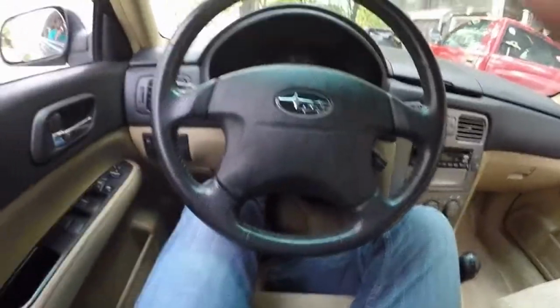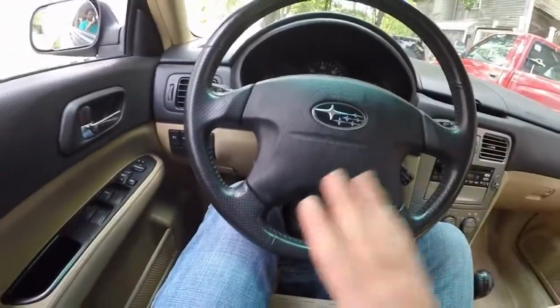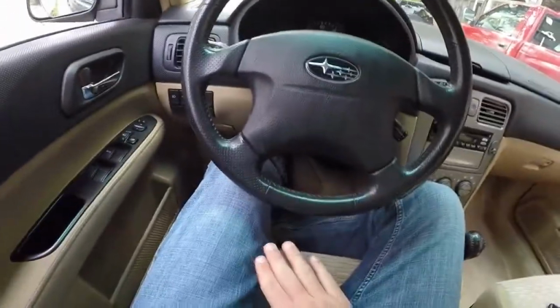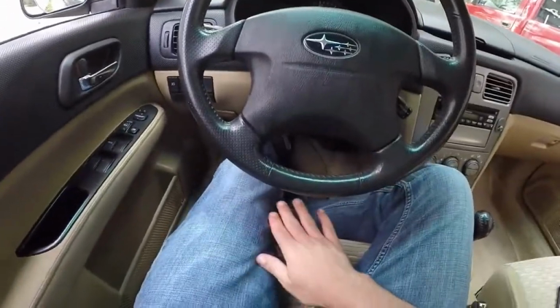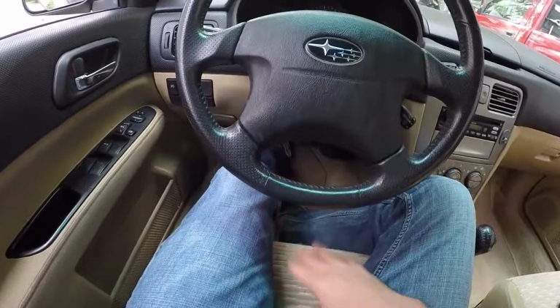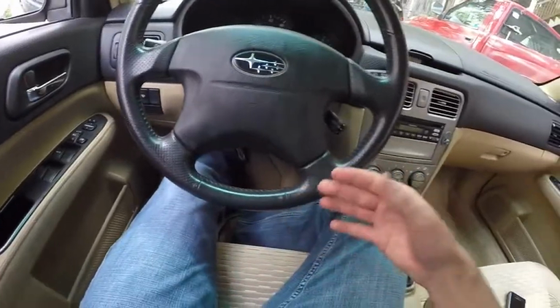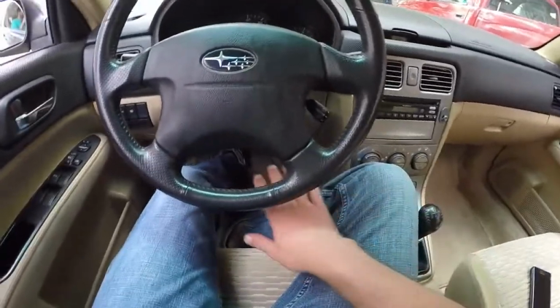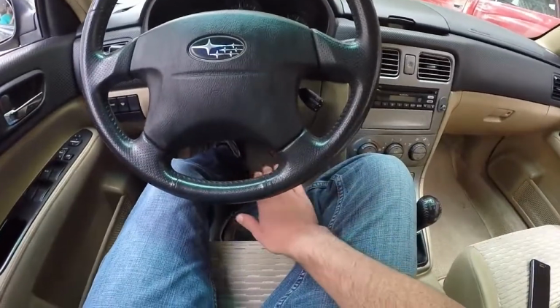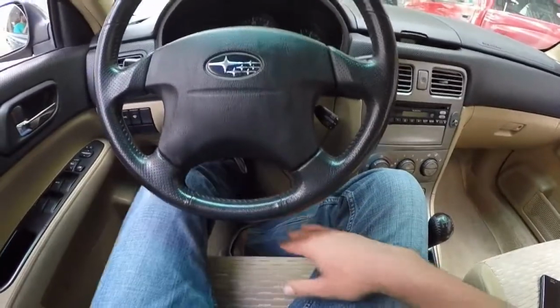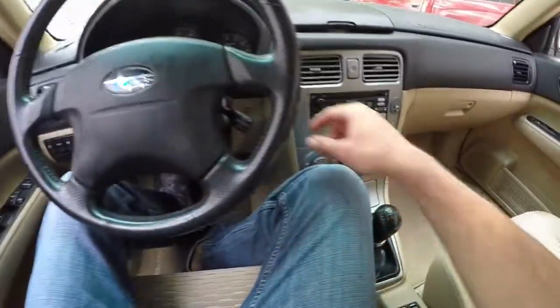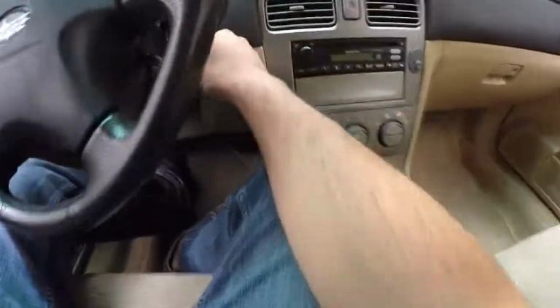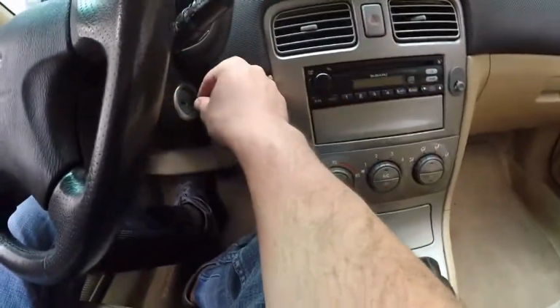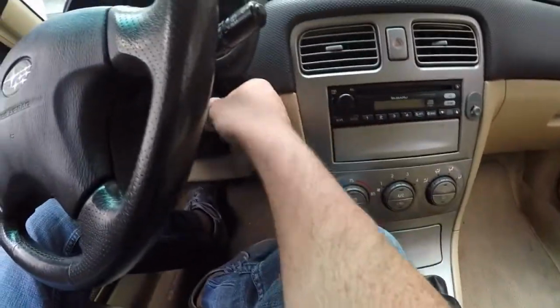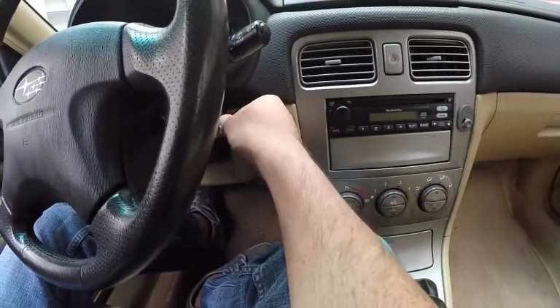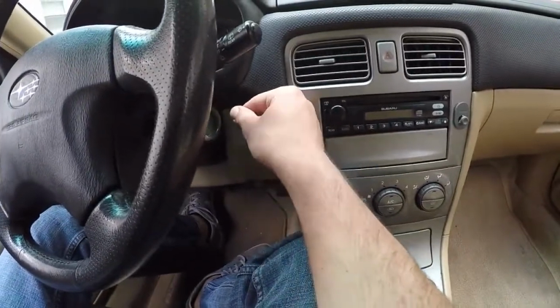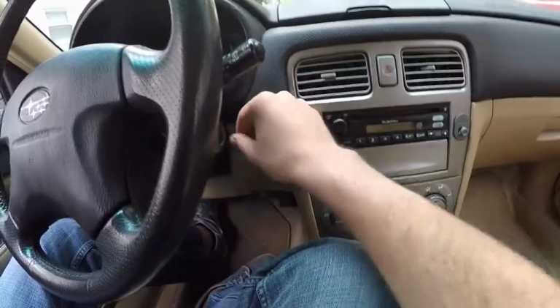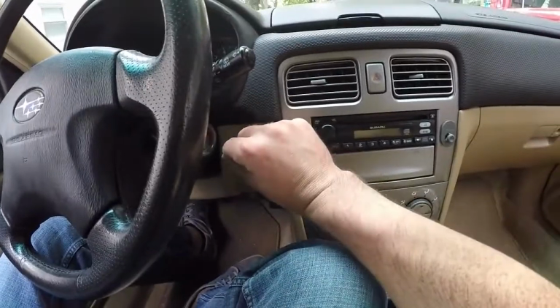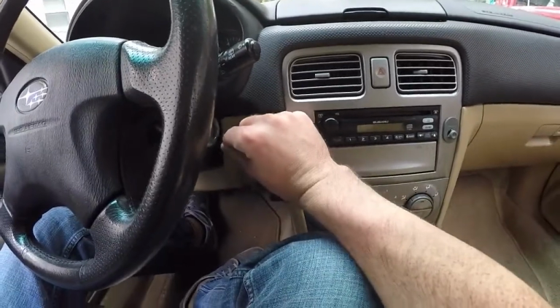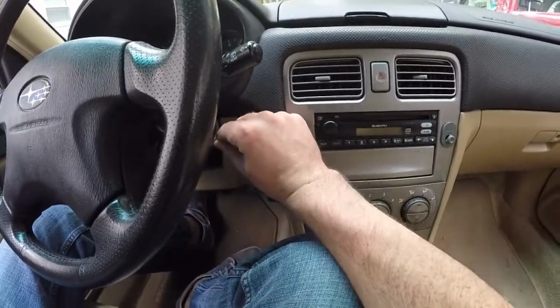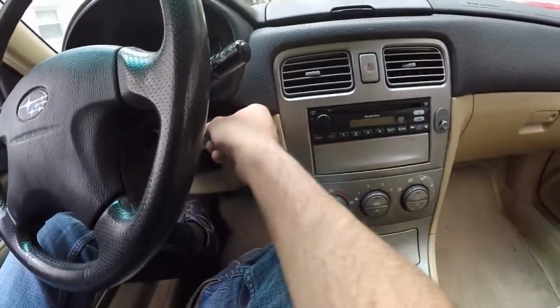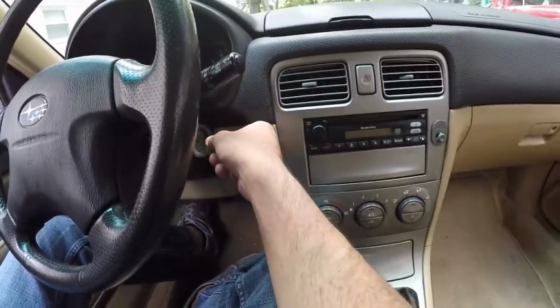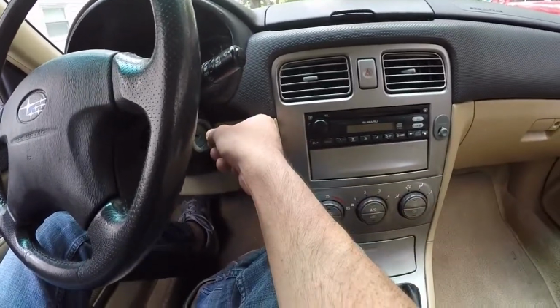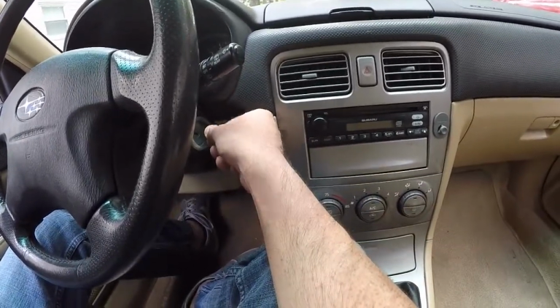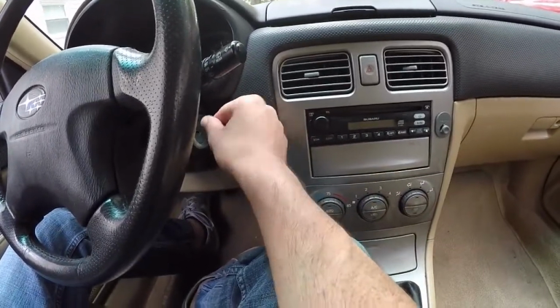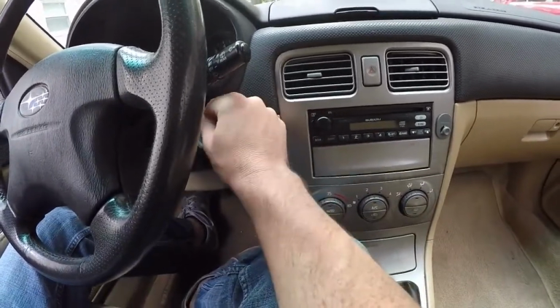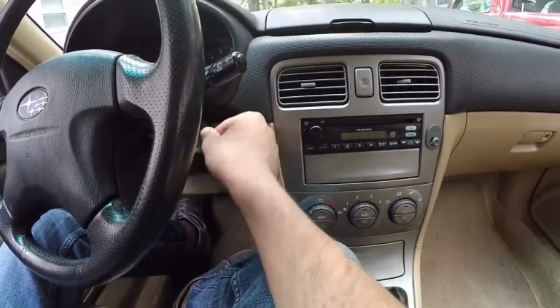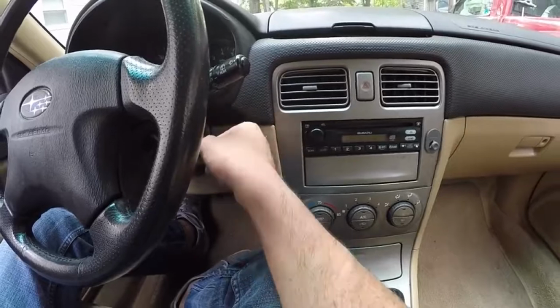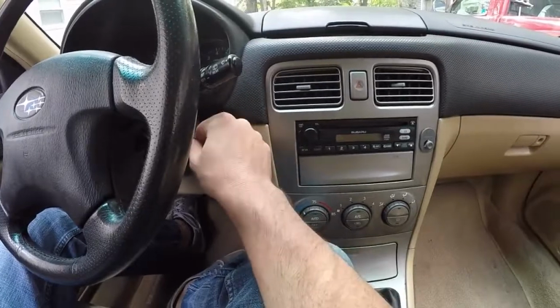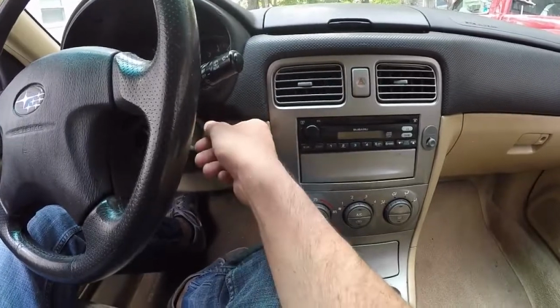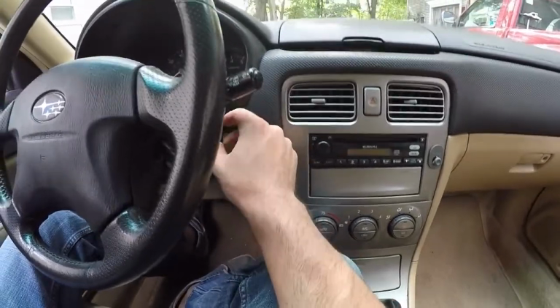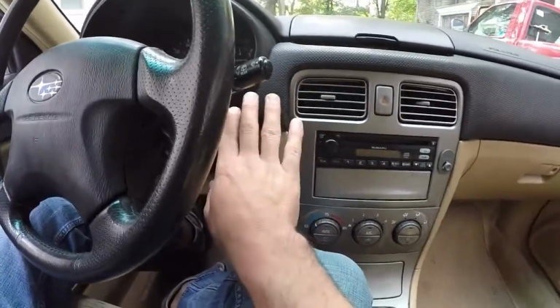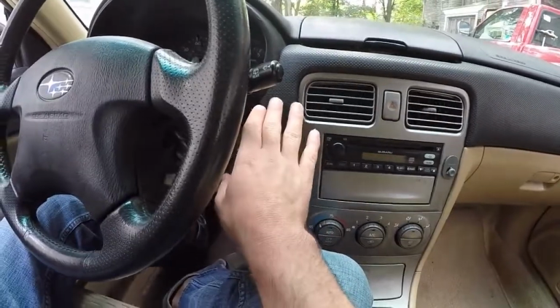You have to keep the clutch held down. On automatics, you have to keep the brake held down. Then toggle the ignition from the on to the off position — not all the way back to lock, just from on to off. Do that 10 times and you will hear a beep. Leave it in the on position.